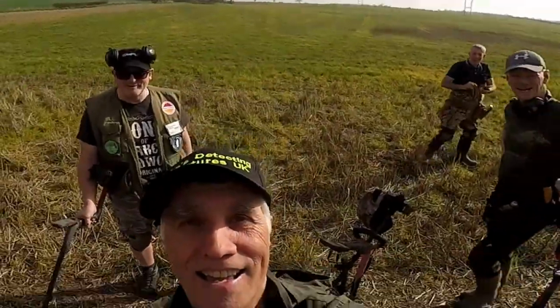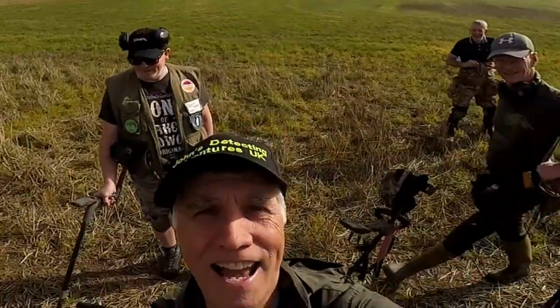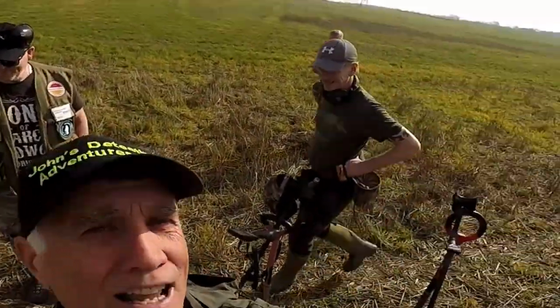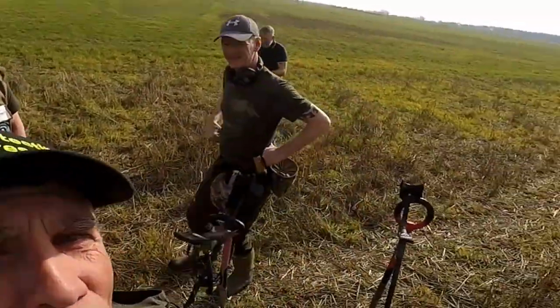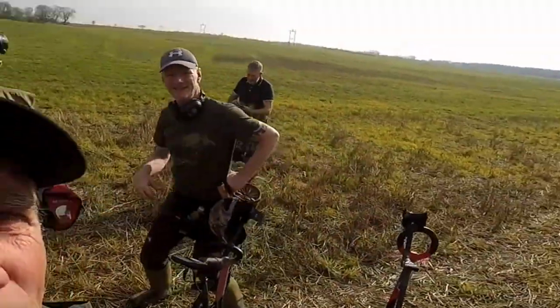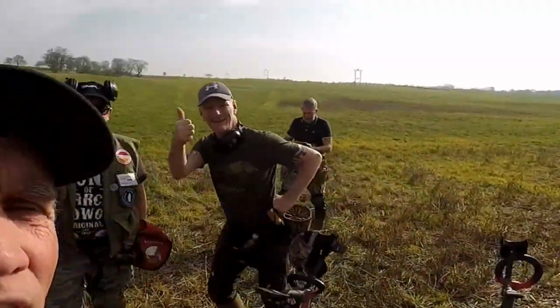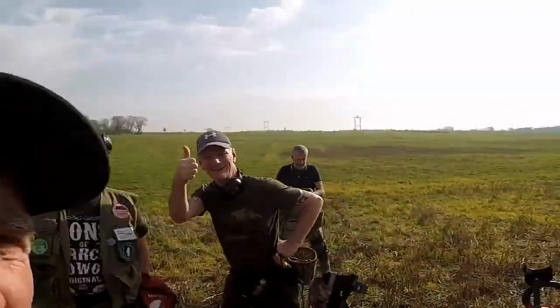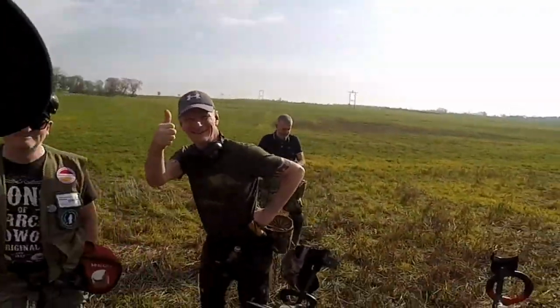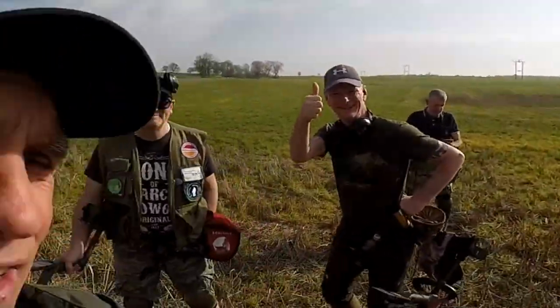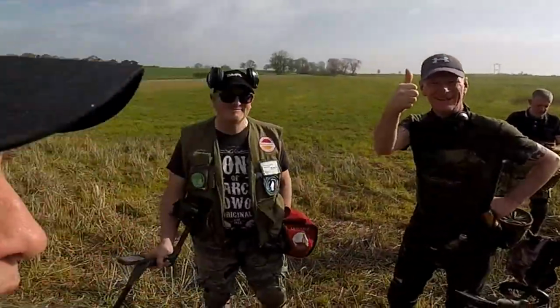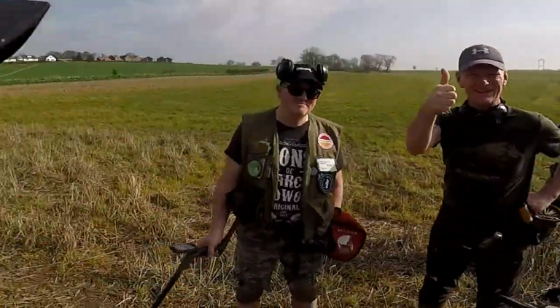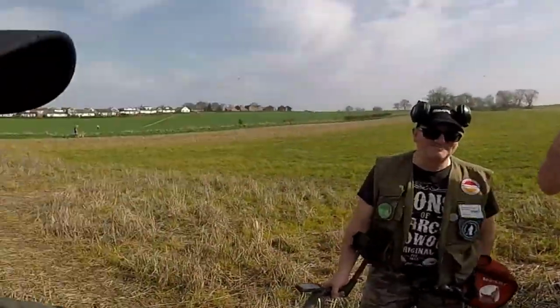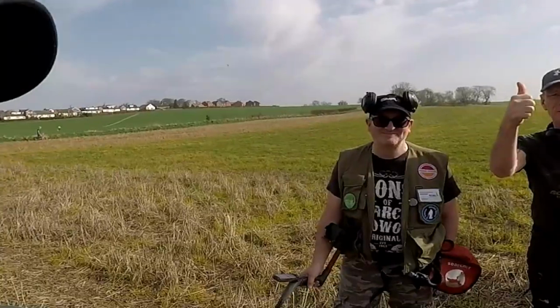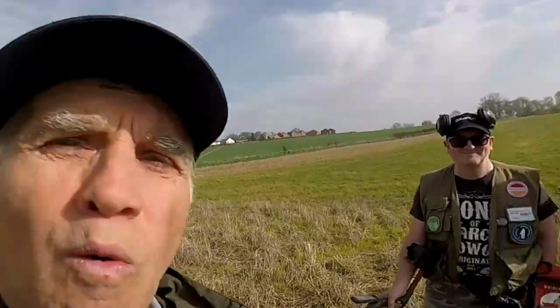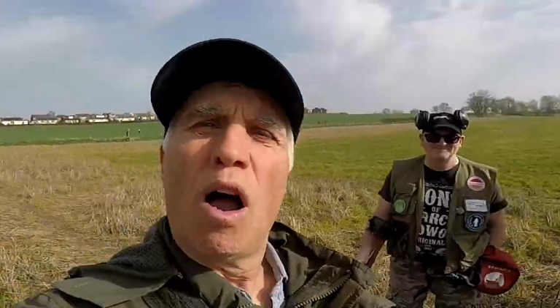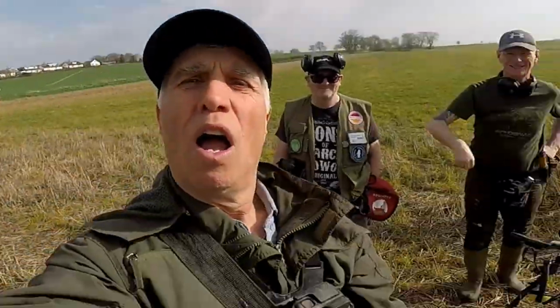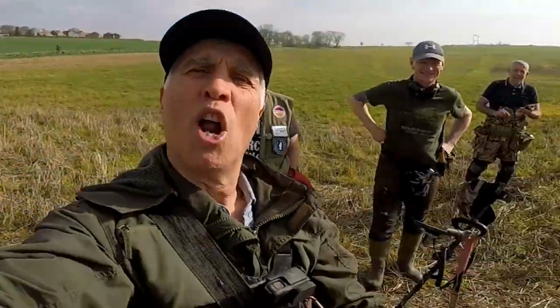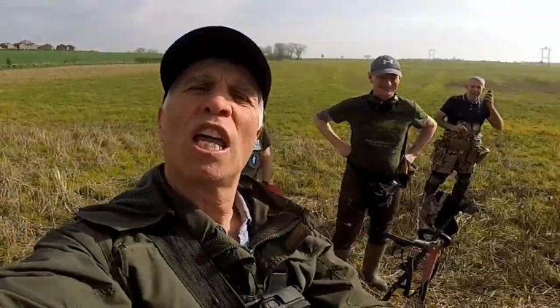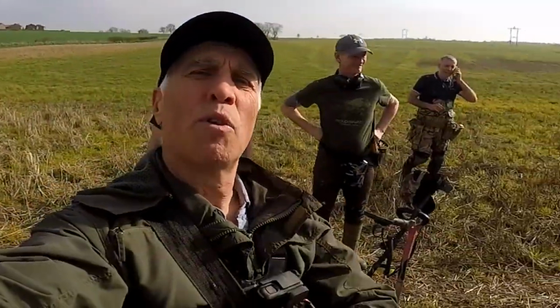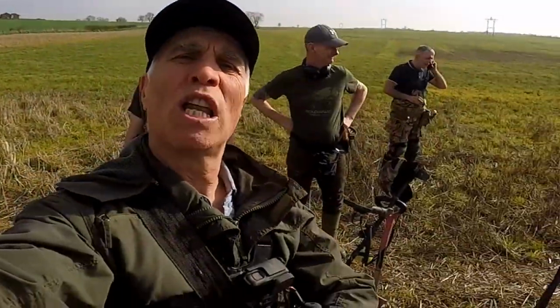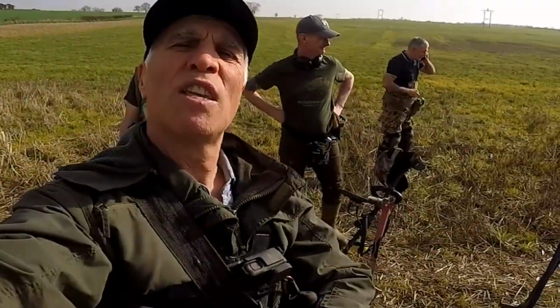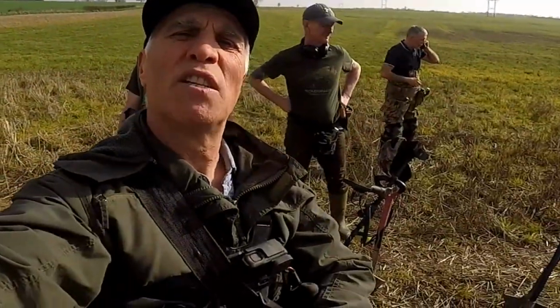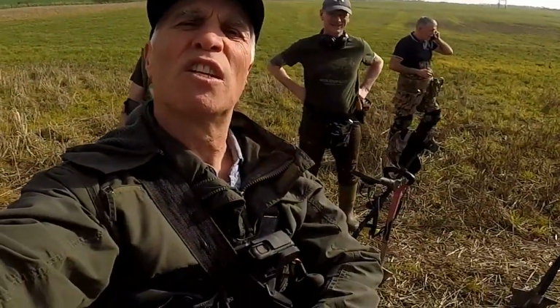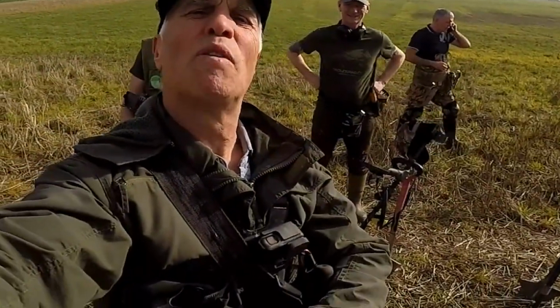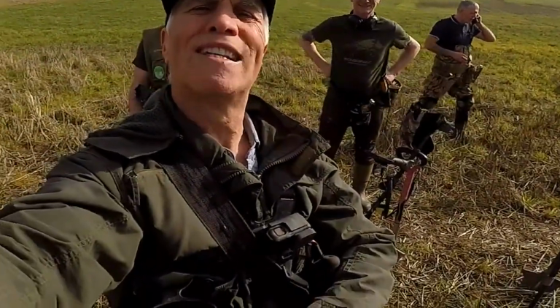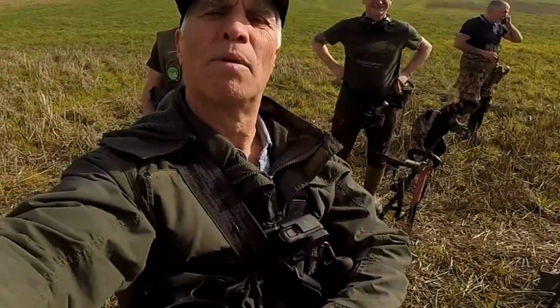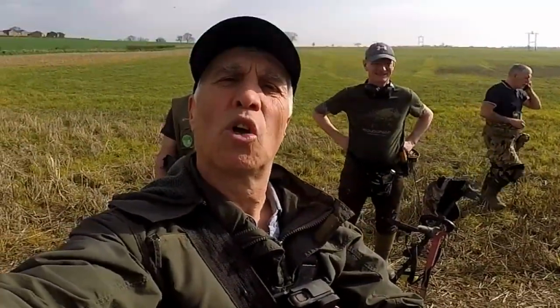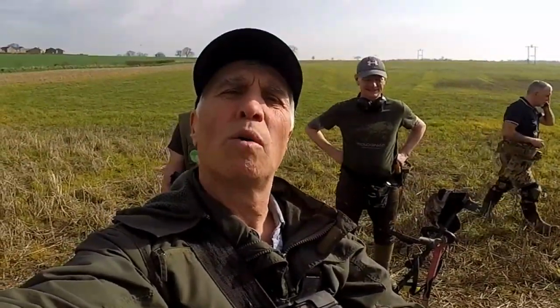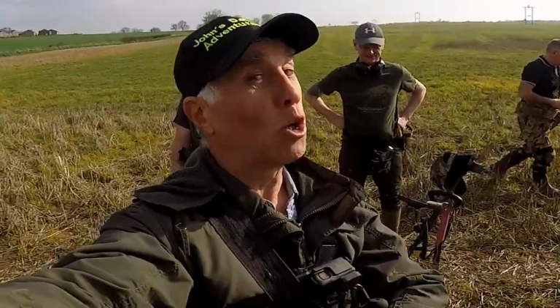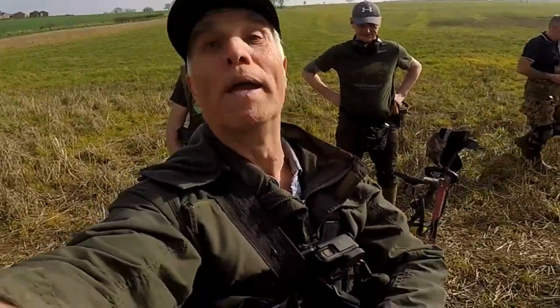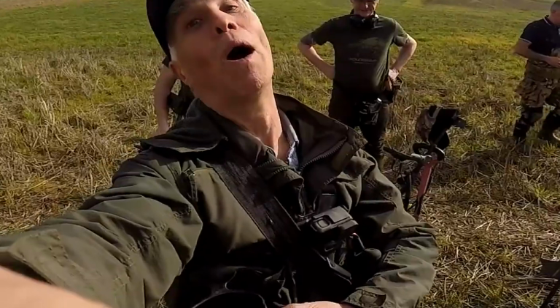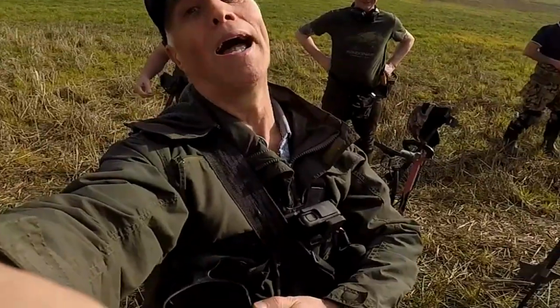Yeah, definitely for Hammered. Now we're not leaving this field until somebody finds Hammered, so it could be a while.